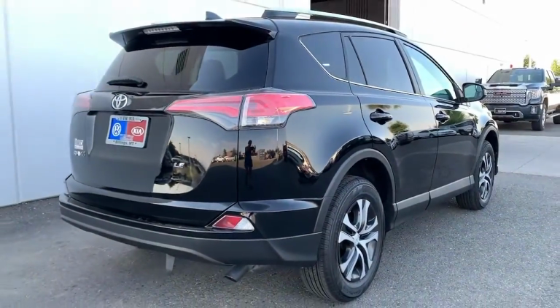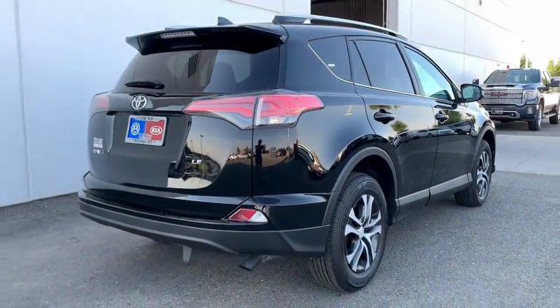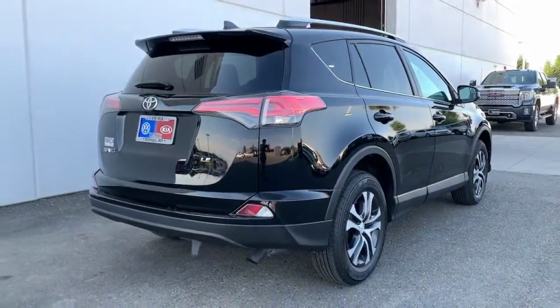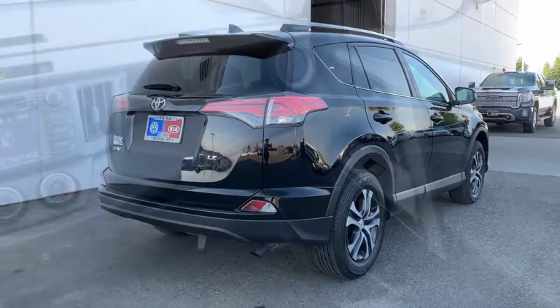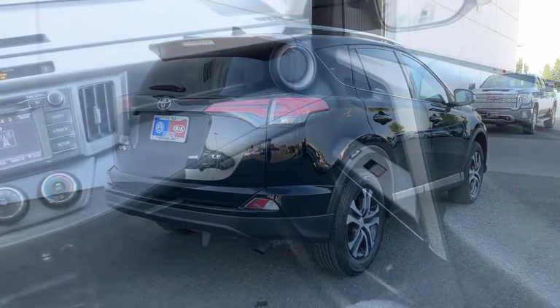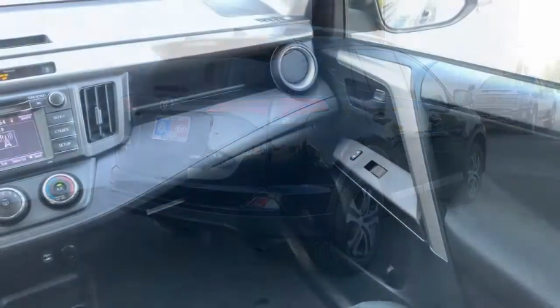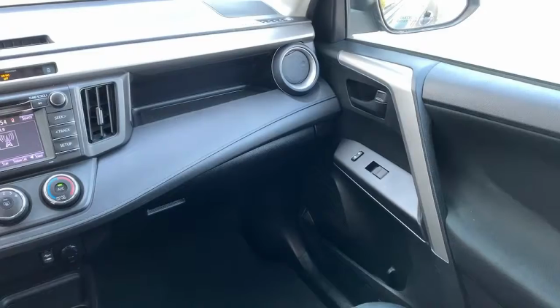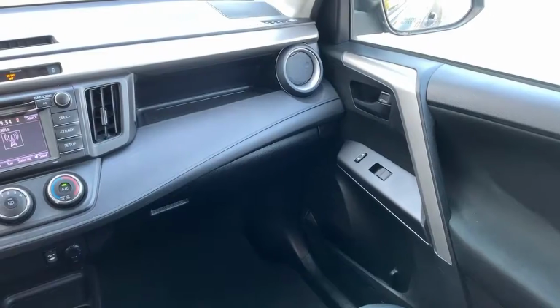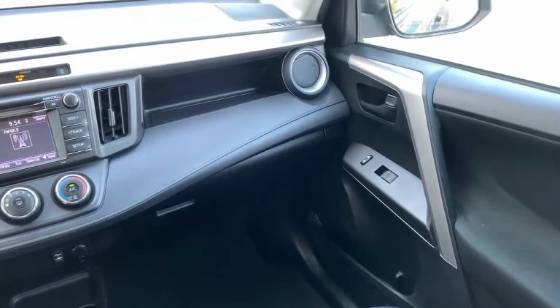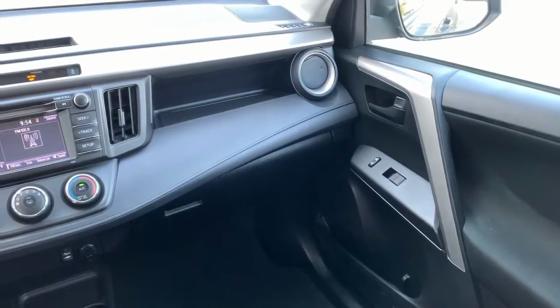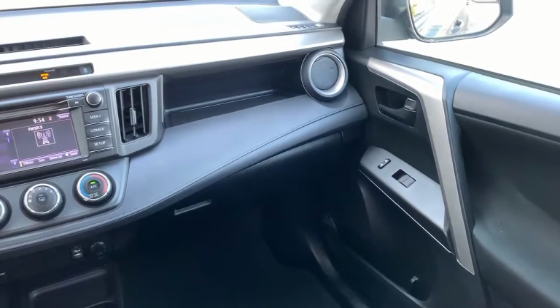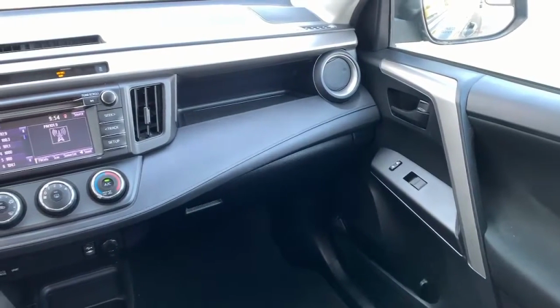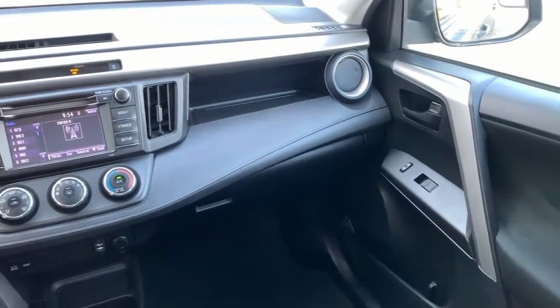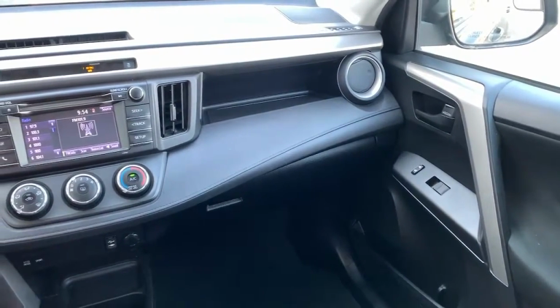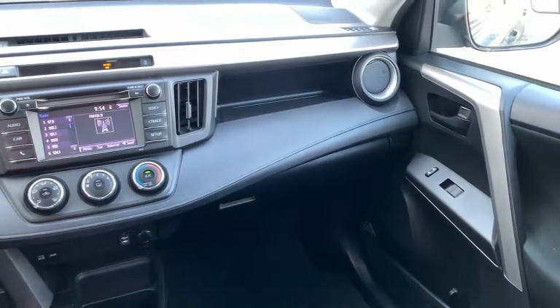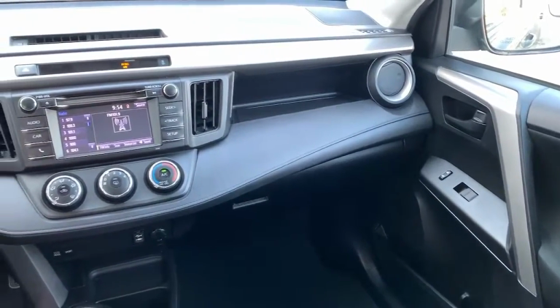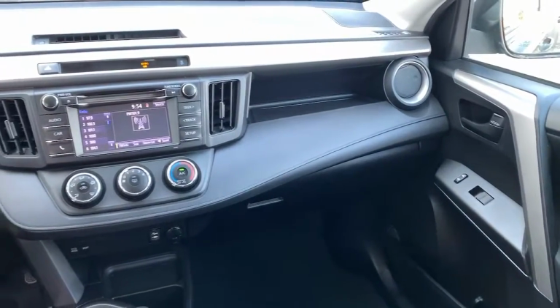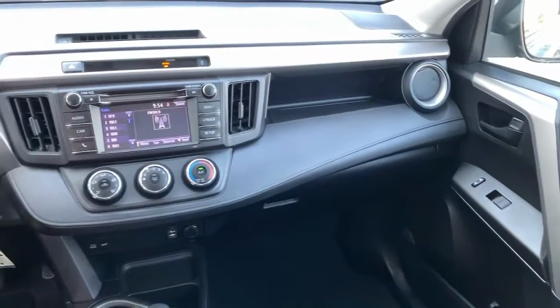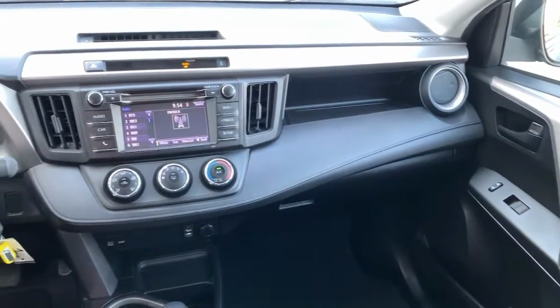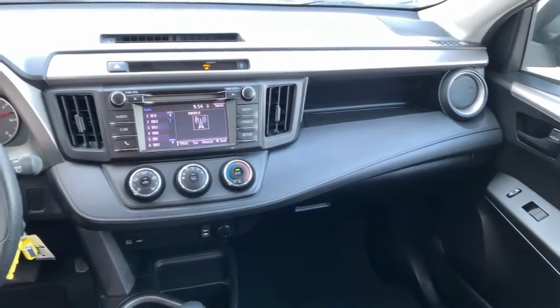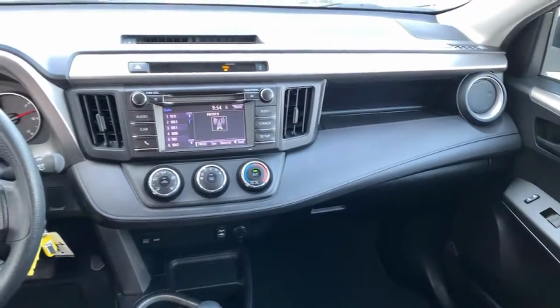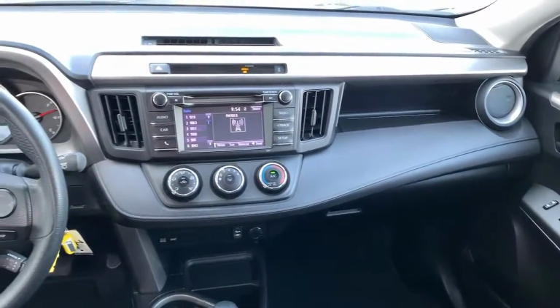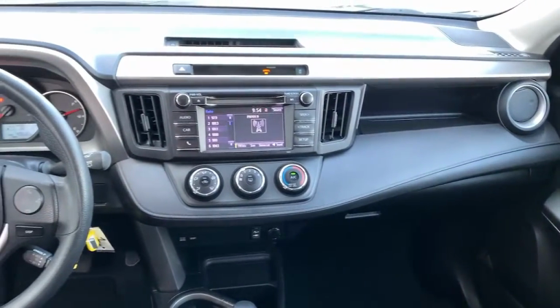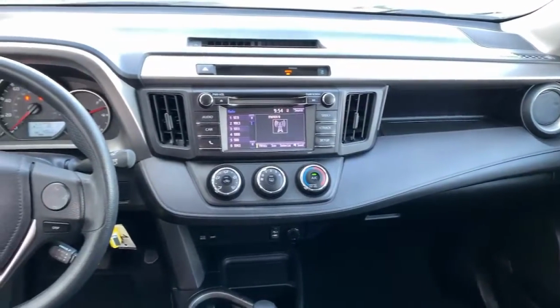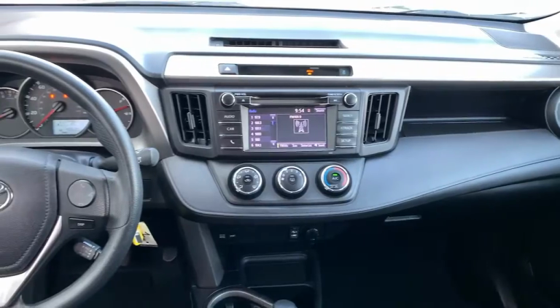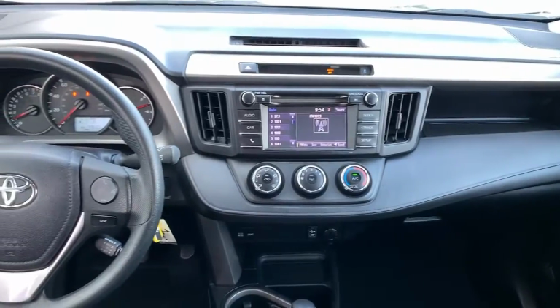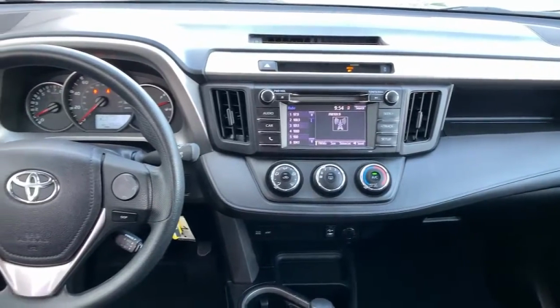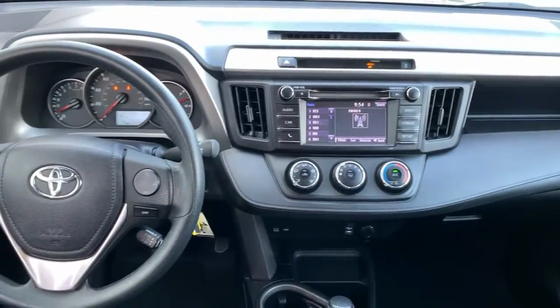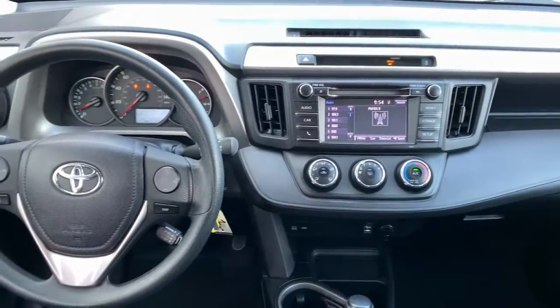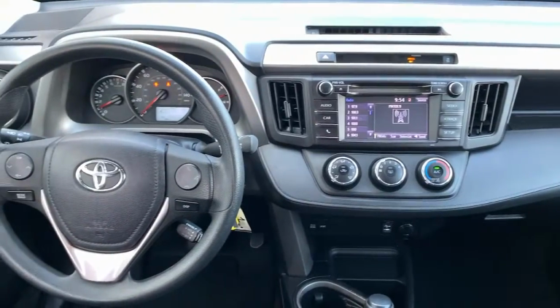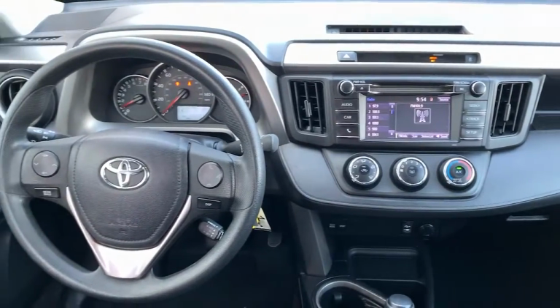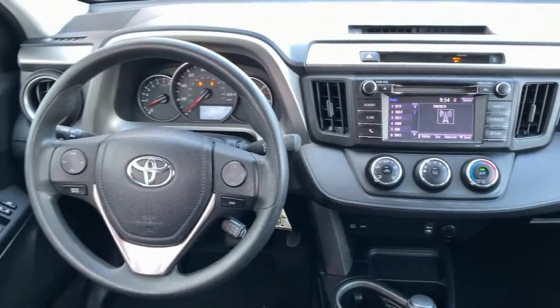With its suspension tuned for agility, this SUV adds confidence and fun to every drive. These are just some of the great options this vehicle comes with.